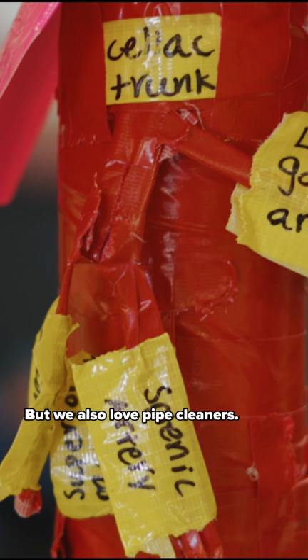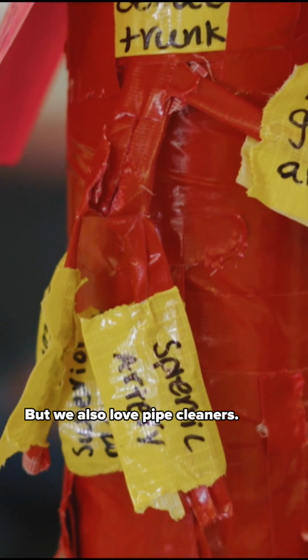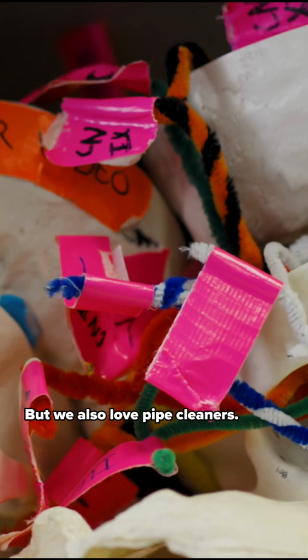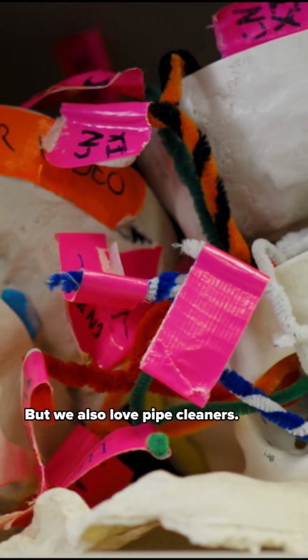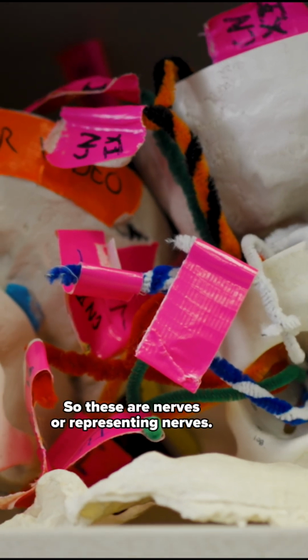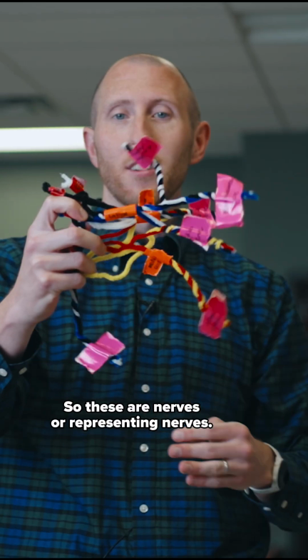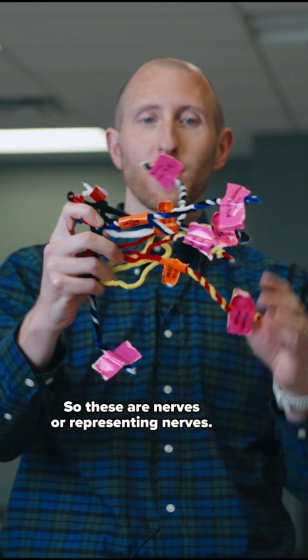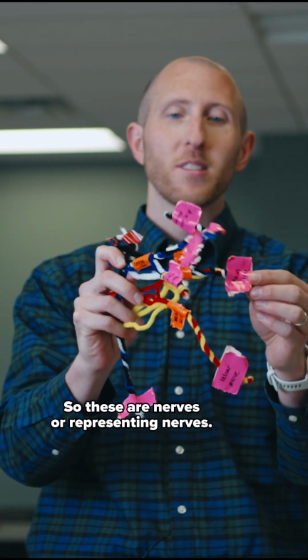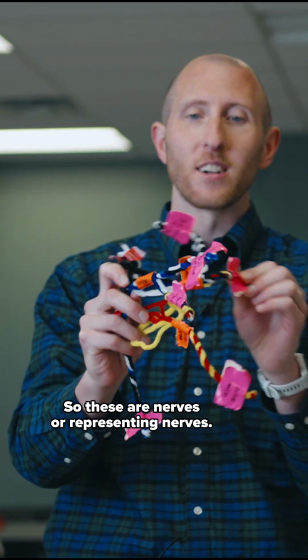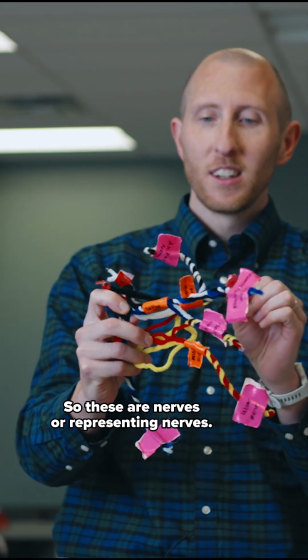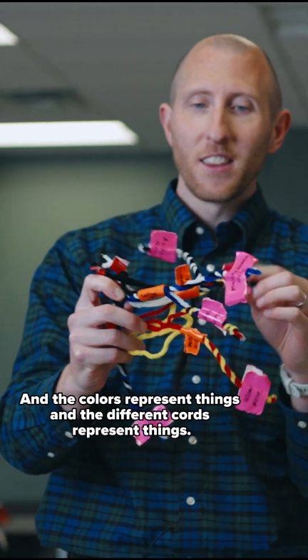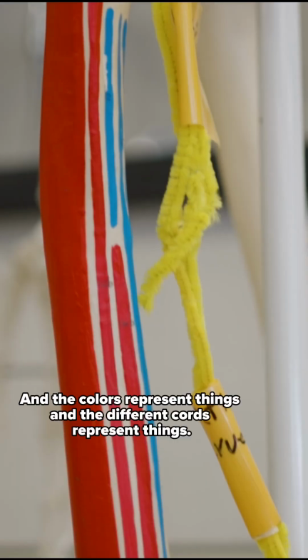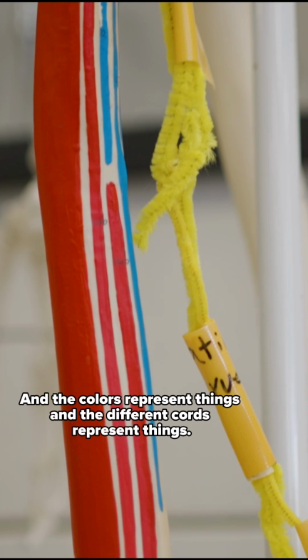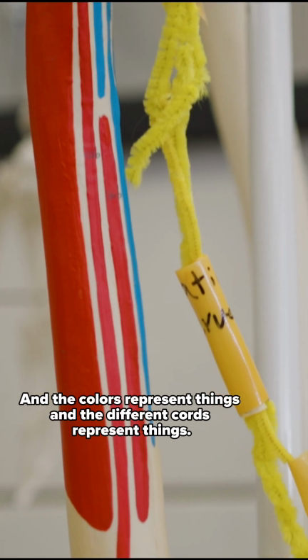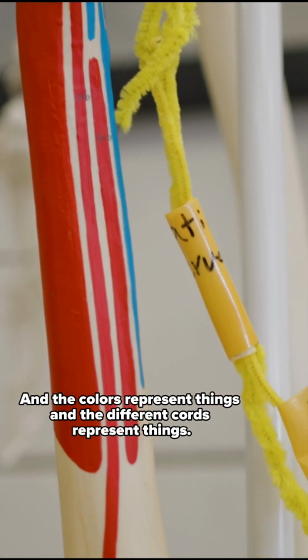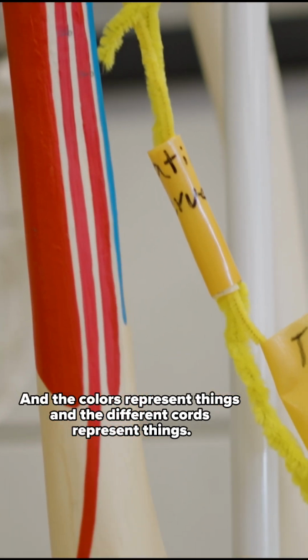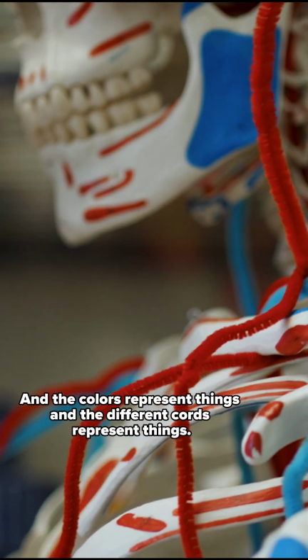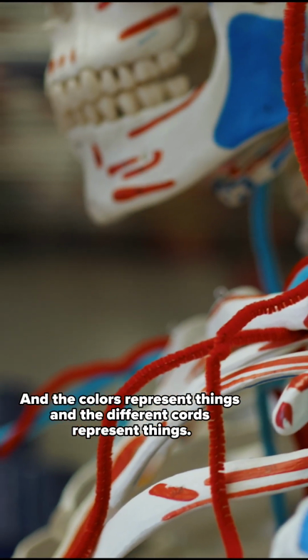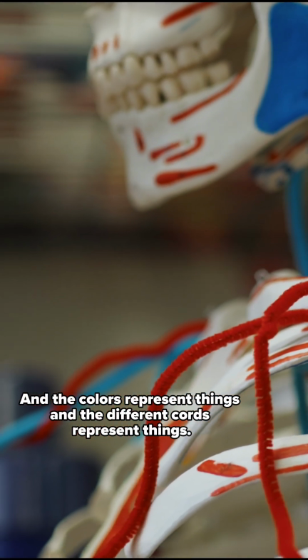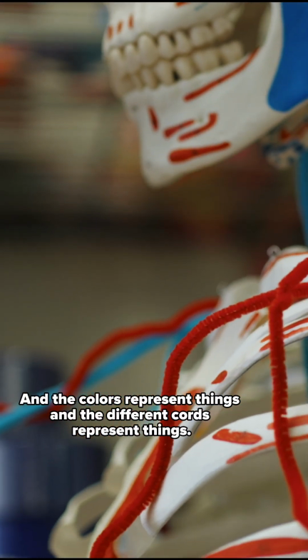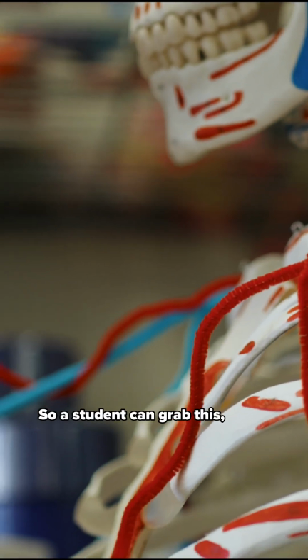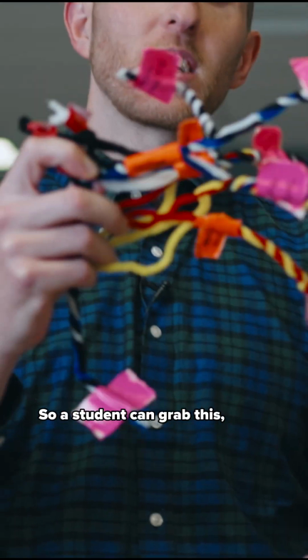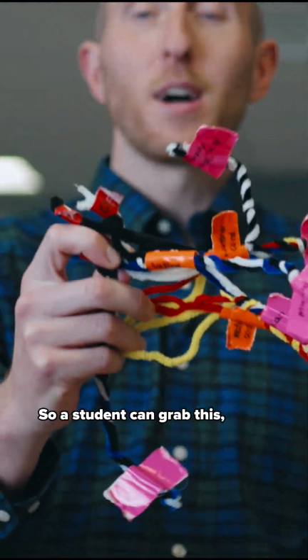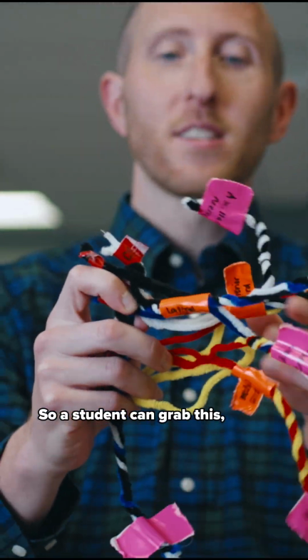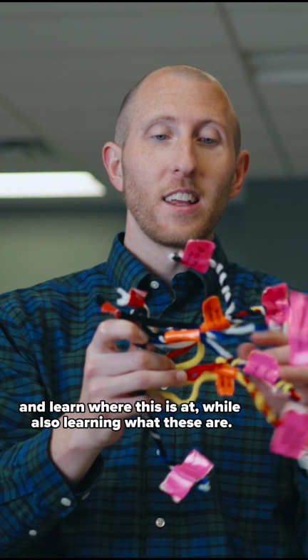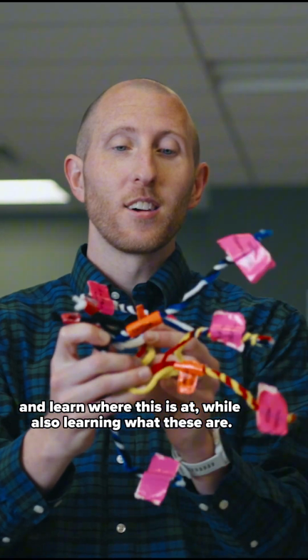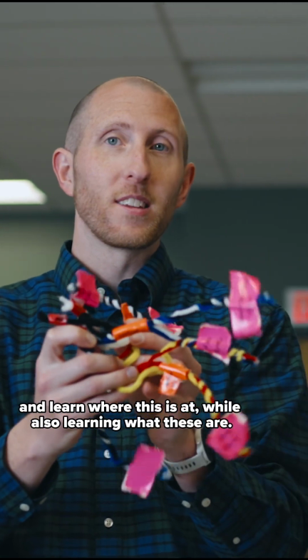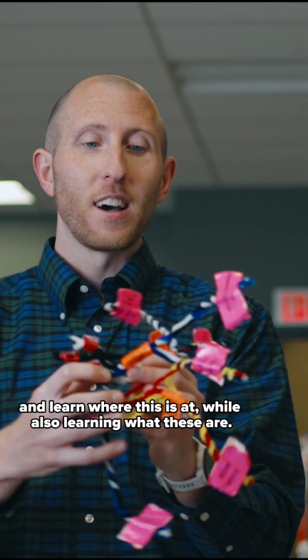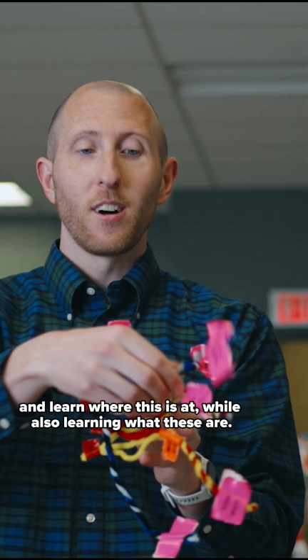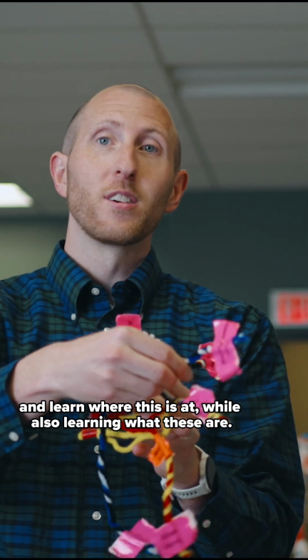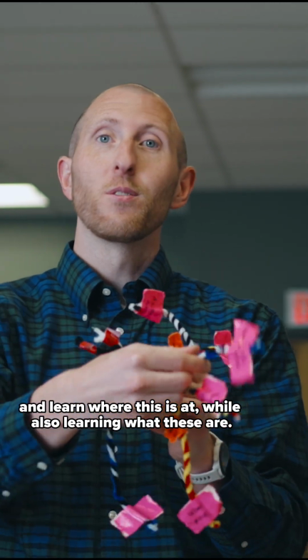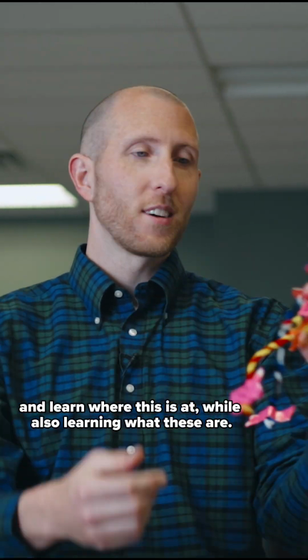But we also love pipe cleaners. These are representing nerves — the colors represent things and the different cords represent things. So a student can grab this and learn where it is while also learning what these are.